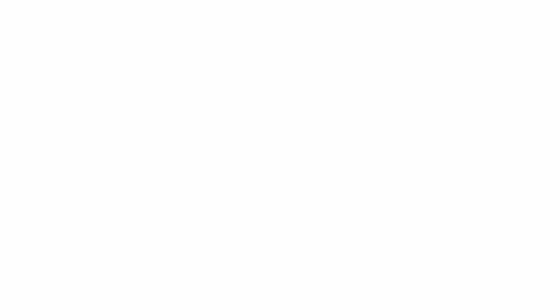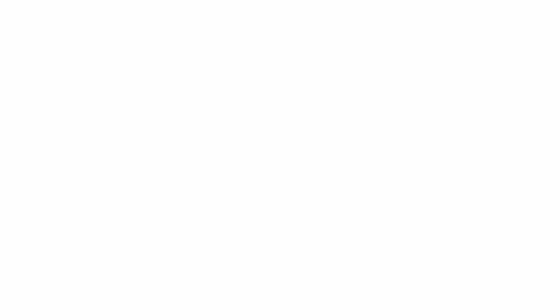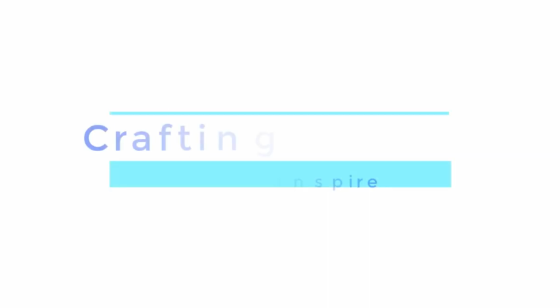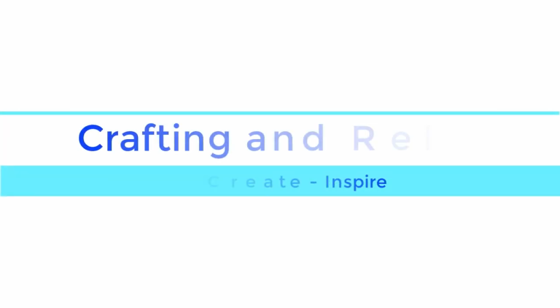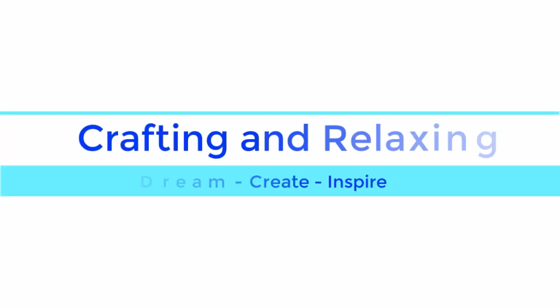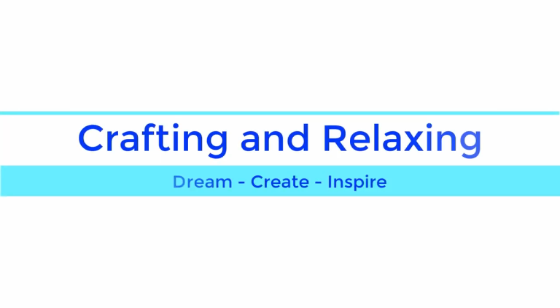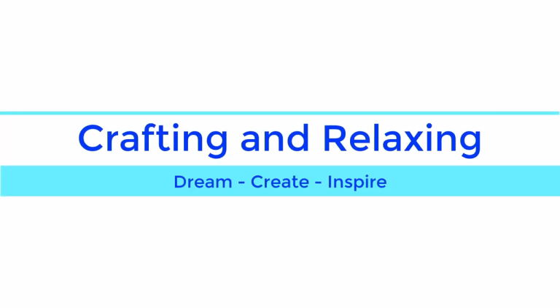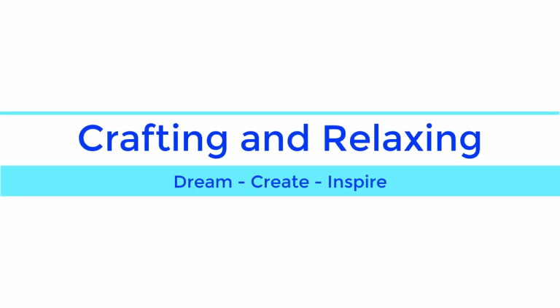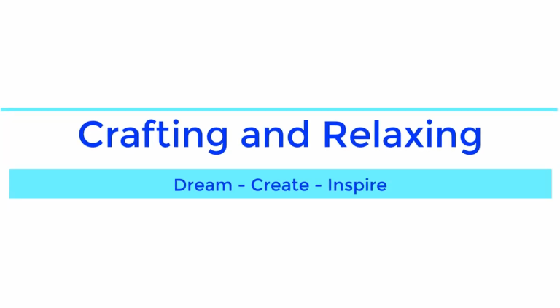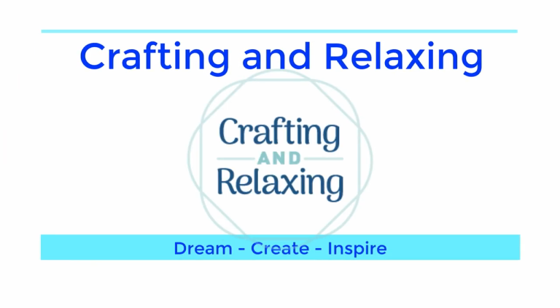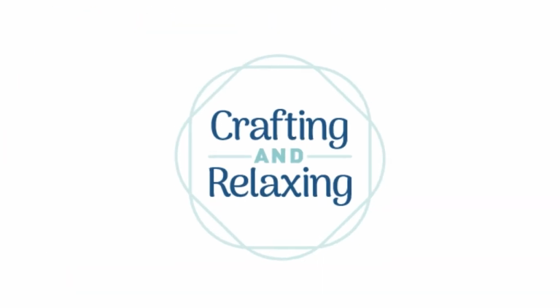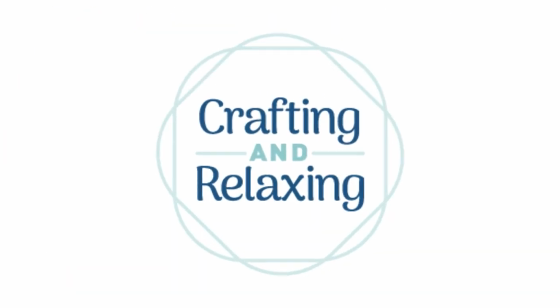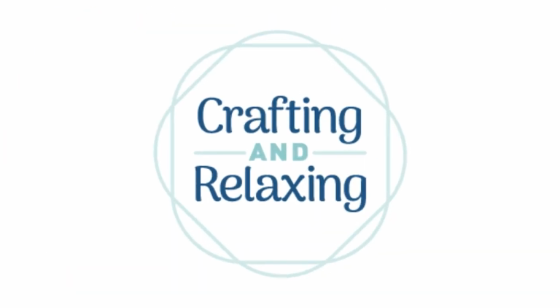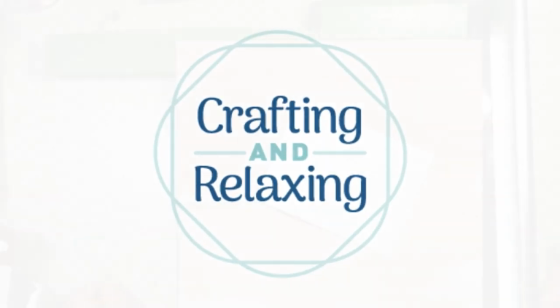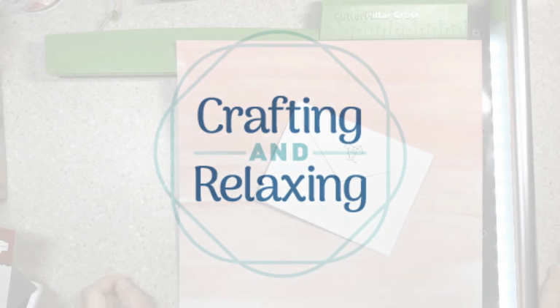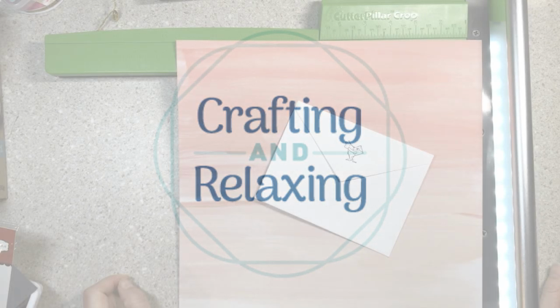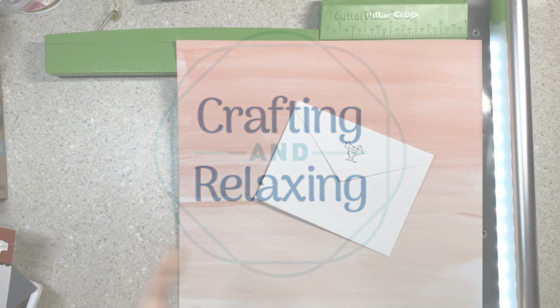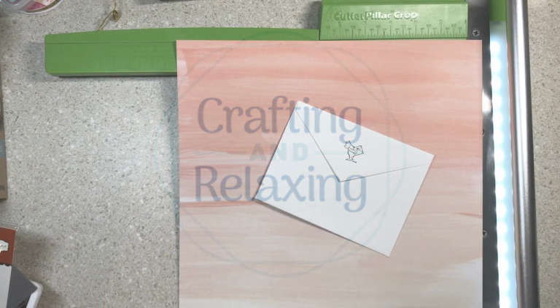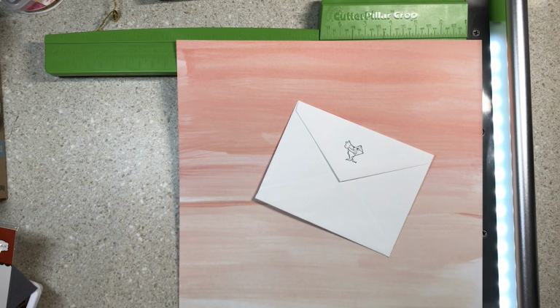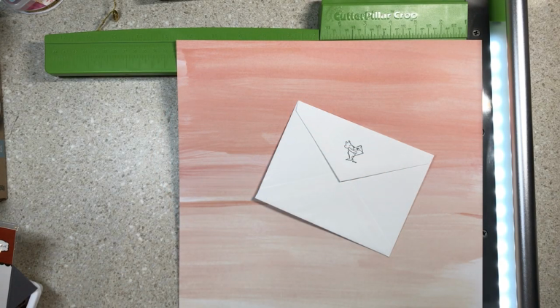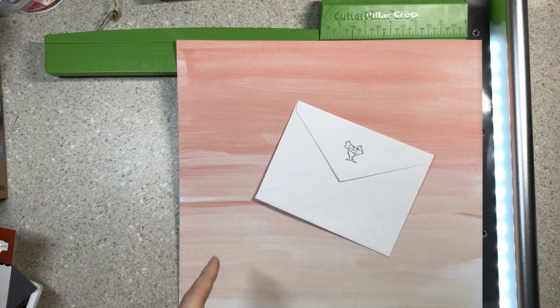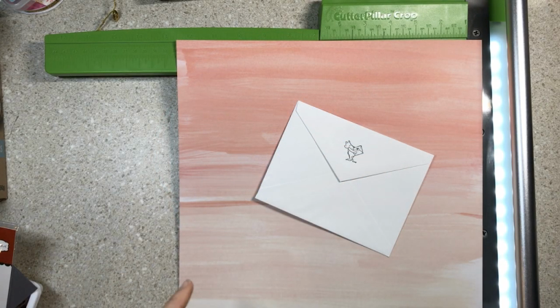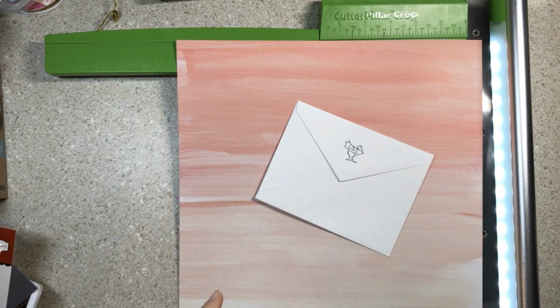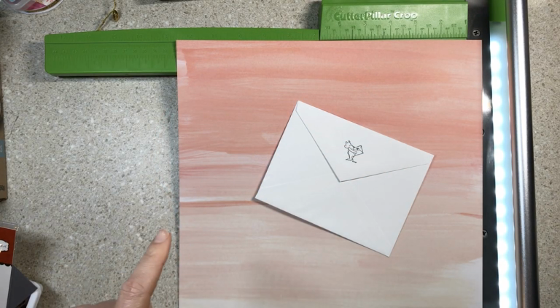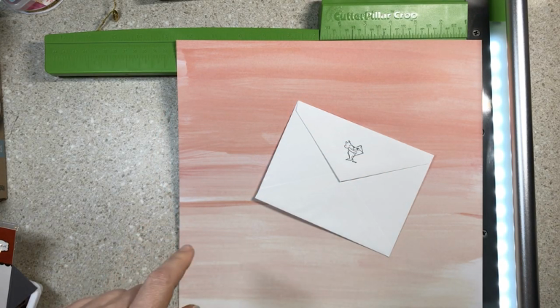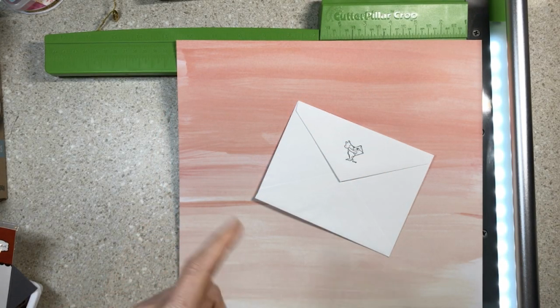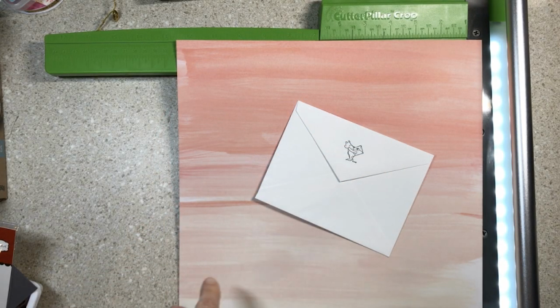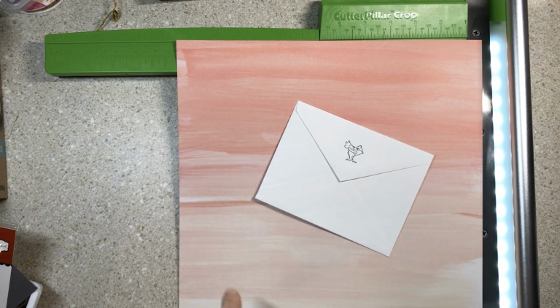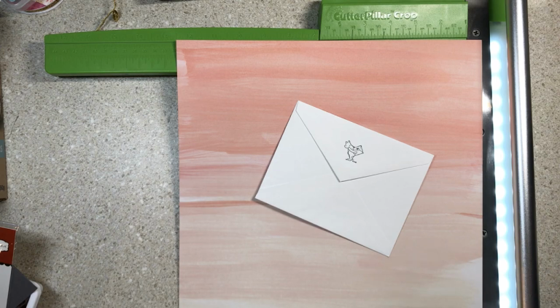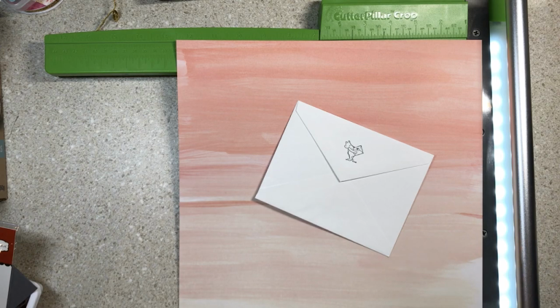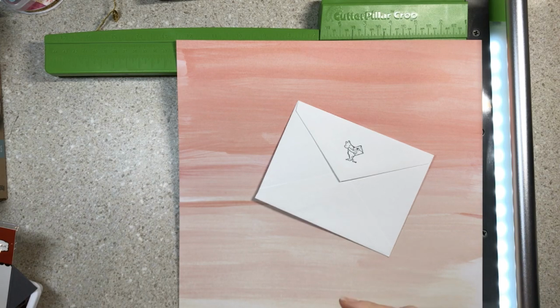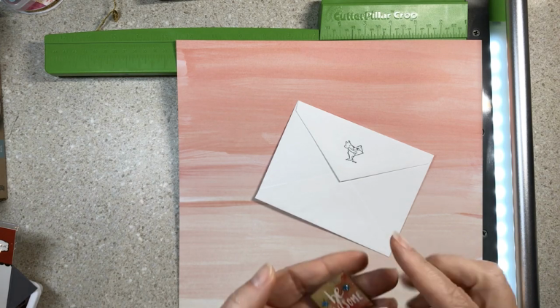Hi friends, this is Sarah from Crafting and Relaxing. Welcome, thank you so much for joining me. Today I'm going to make an envelope and try to choose some paper, and I might need you guys to help me.